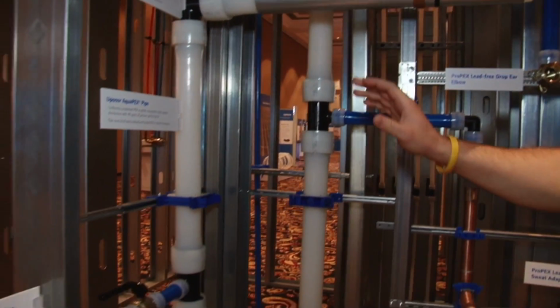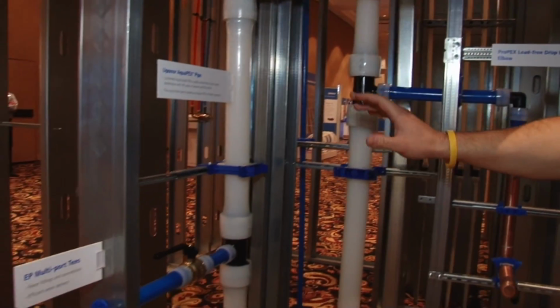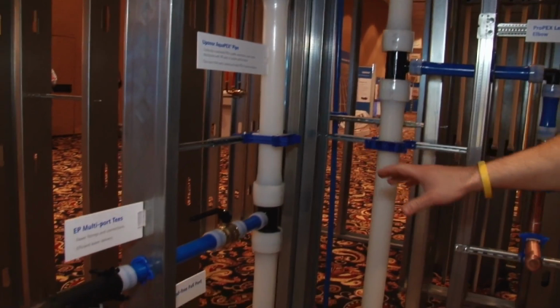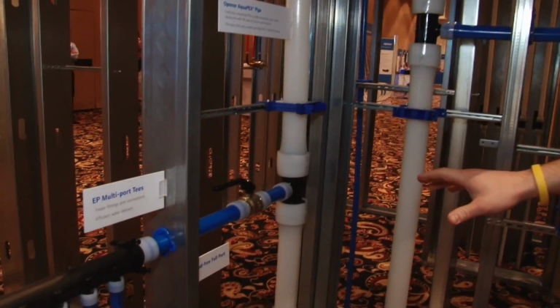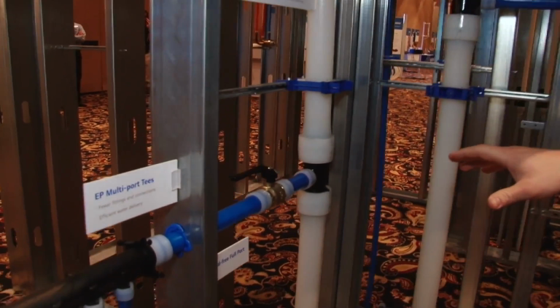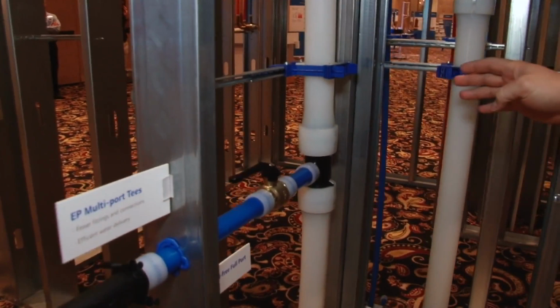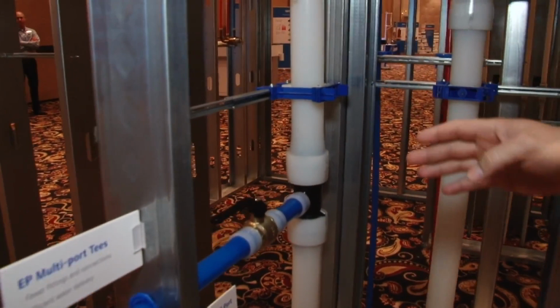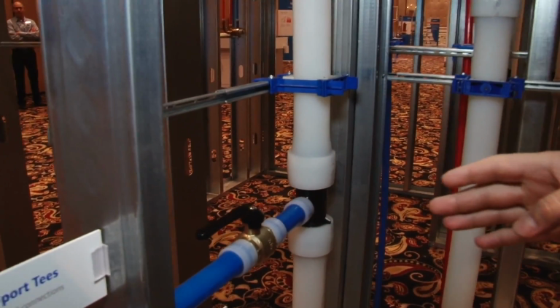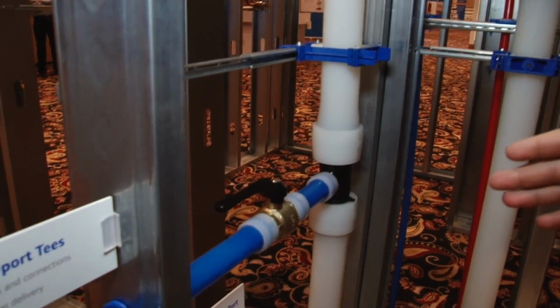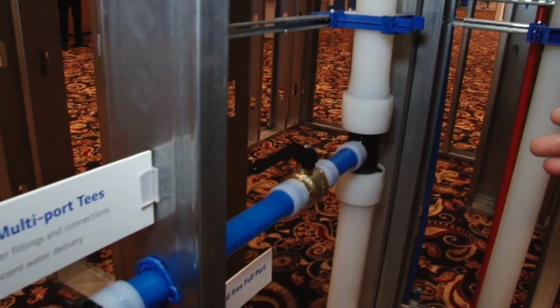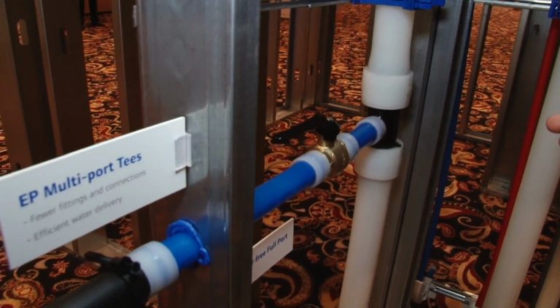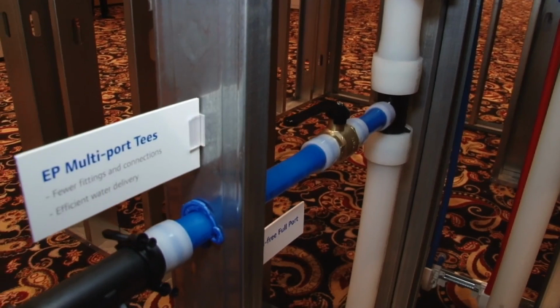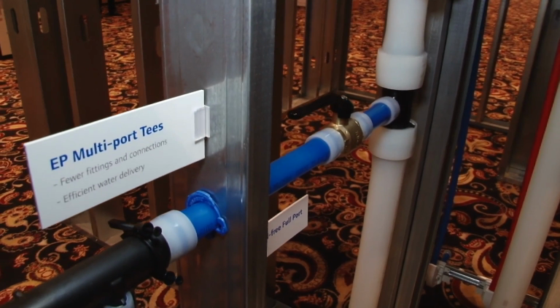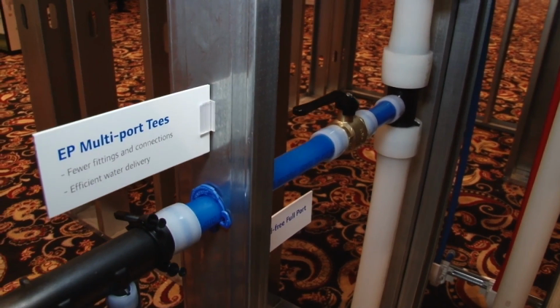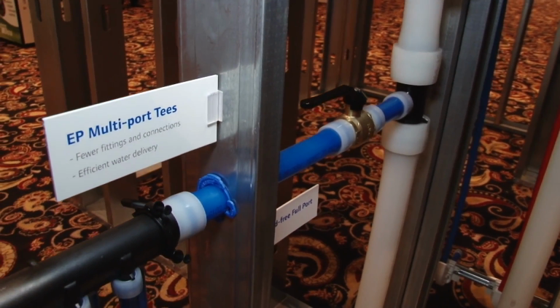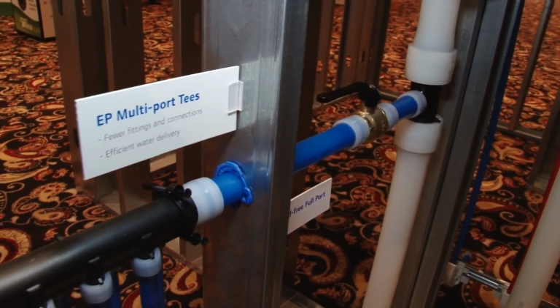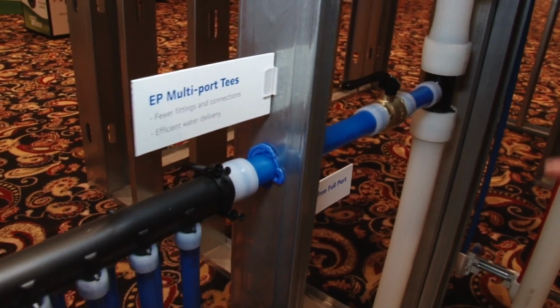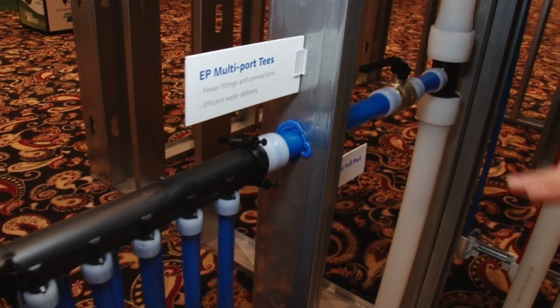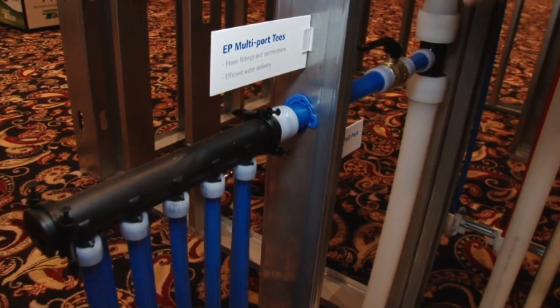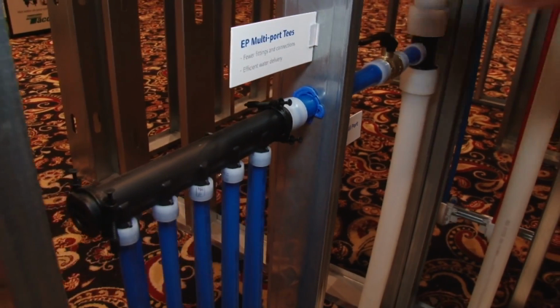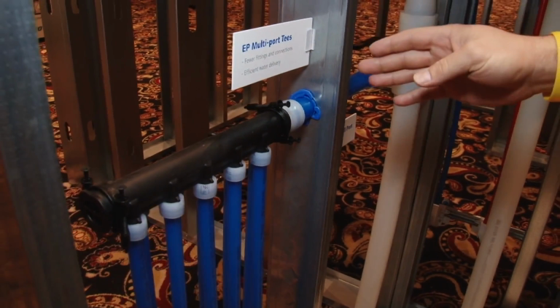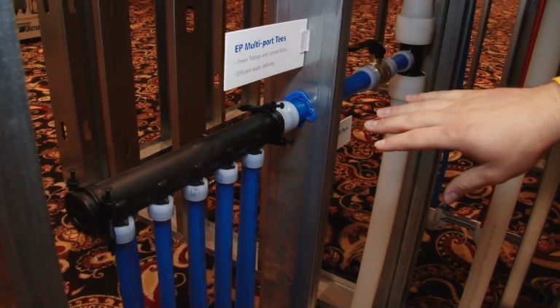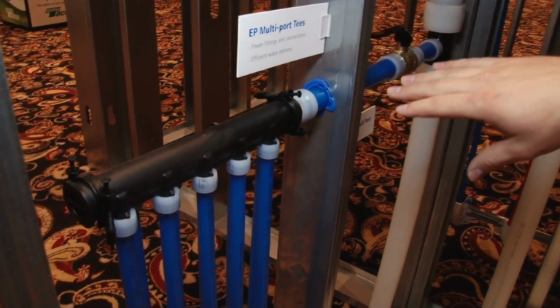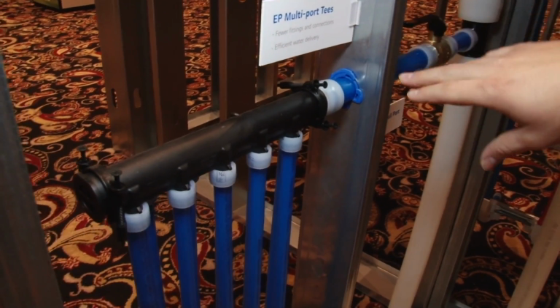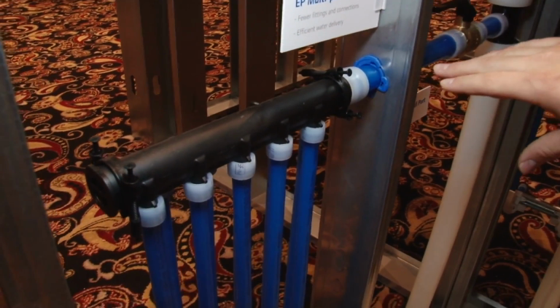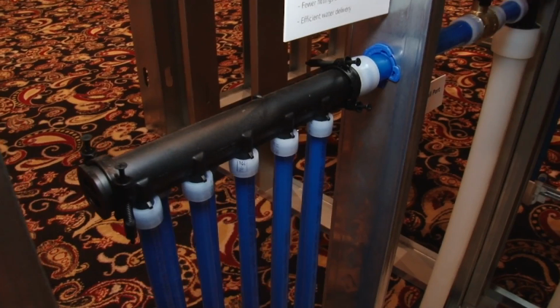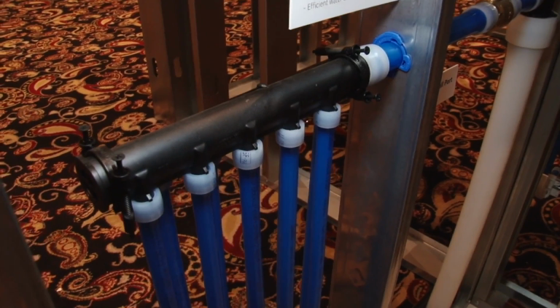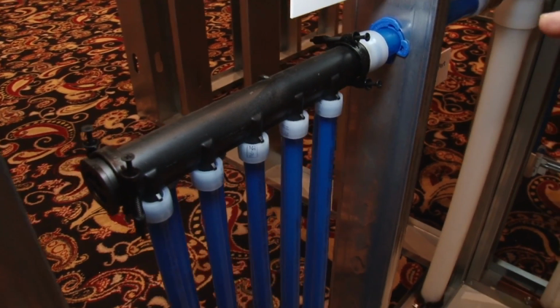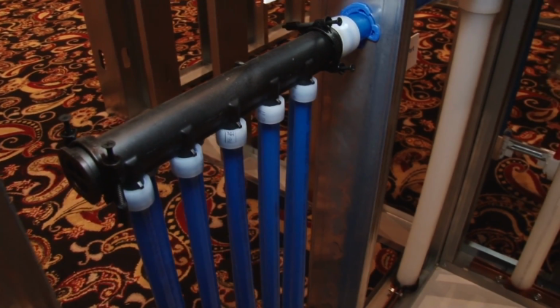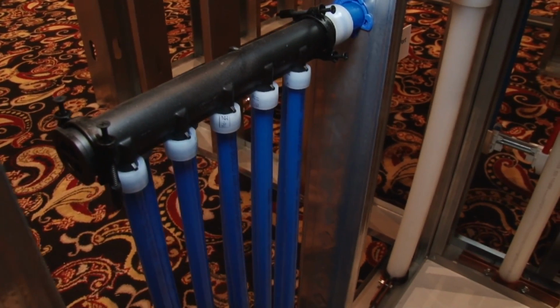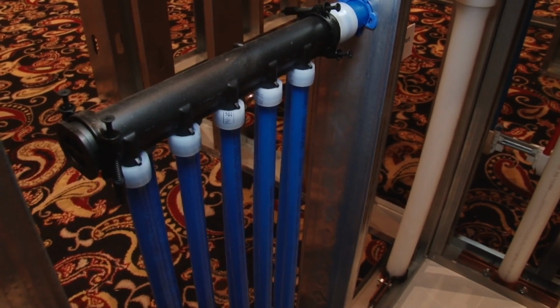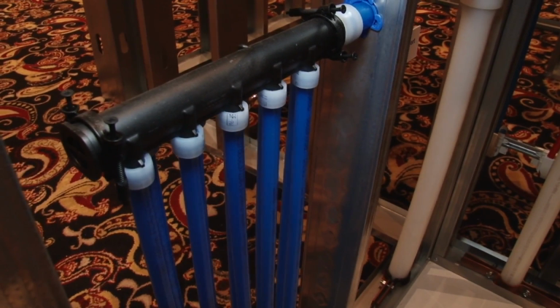Over here off of this riser we're showing our Upanore full port ball valves in PEX-A to PEX. We're showing how to properly come through a steel stud with a grommet and then we're going to our high-flow multi-port tees.